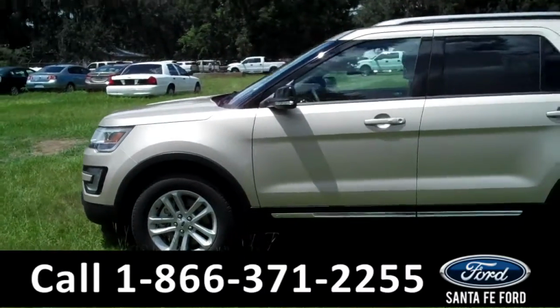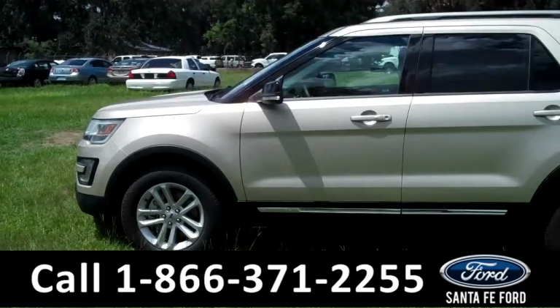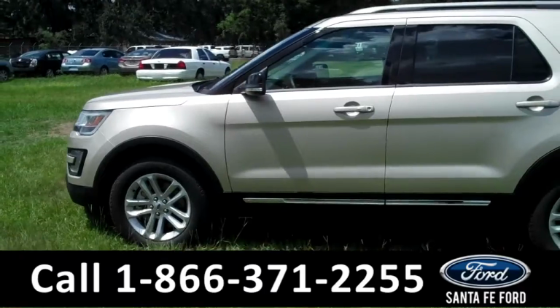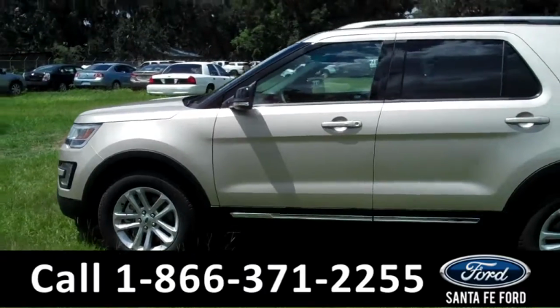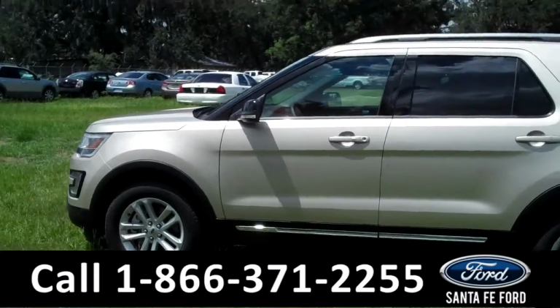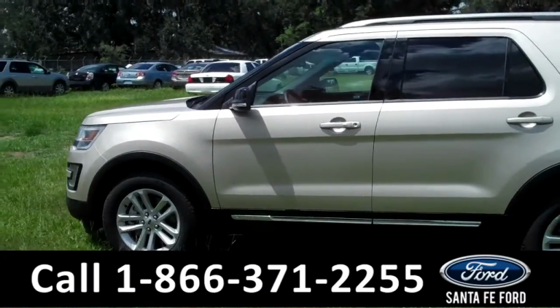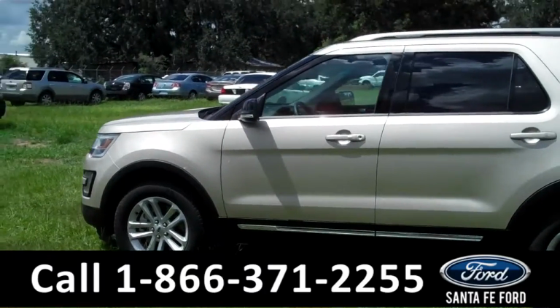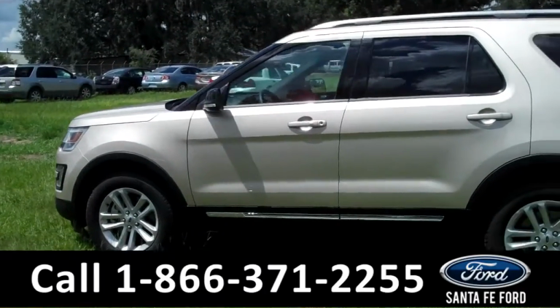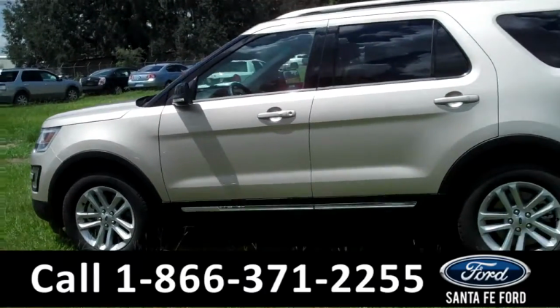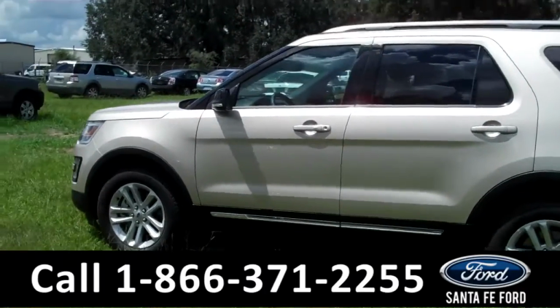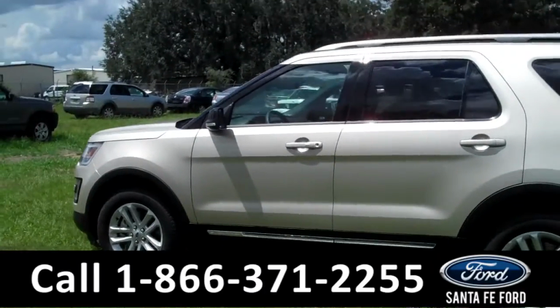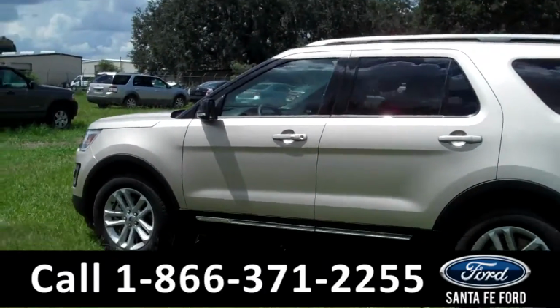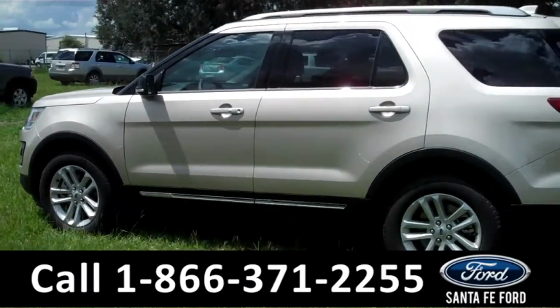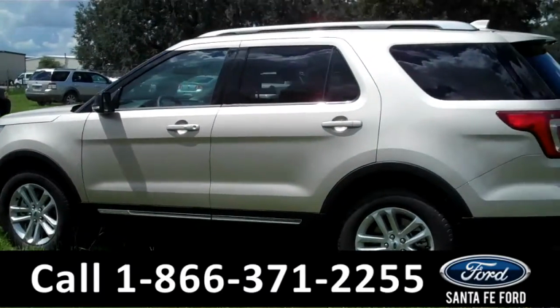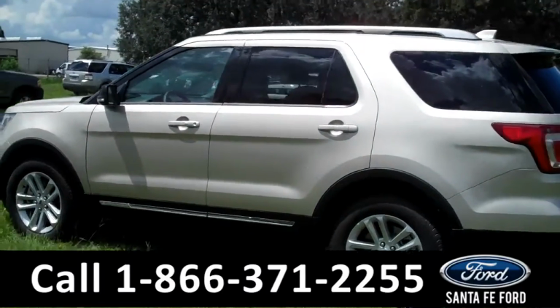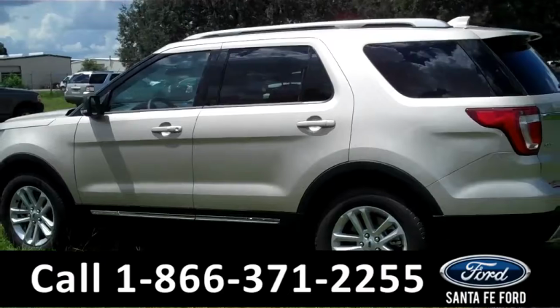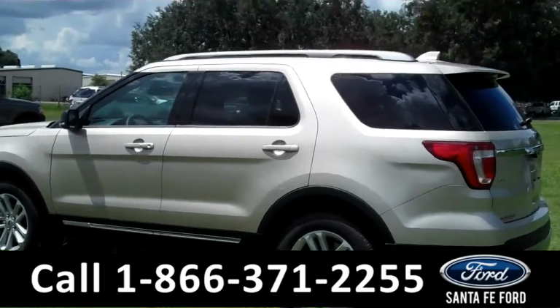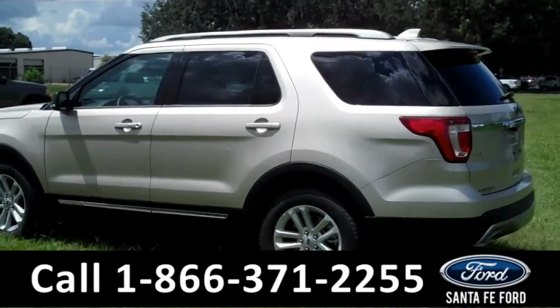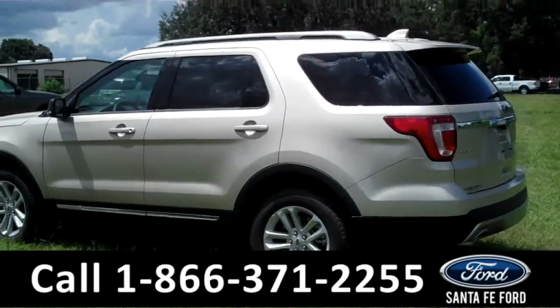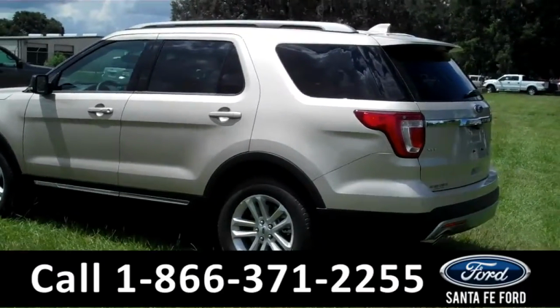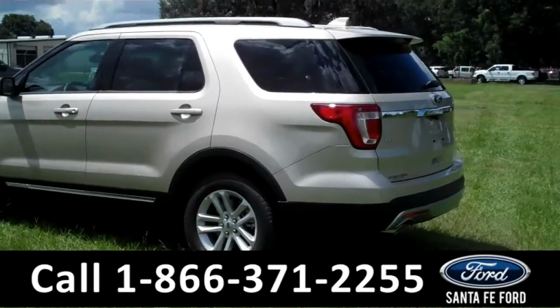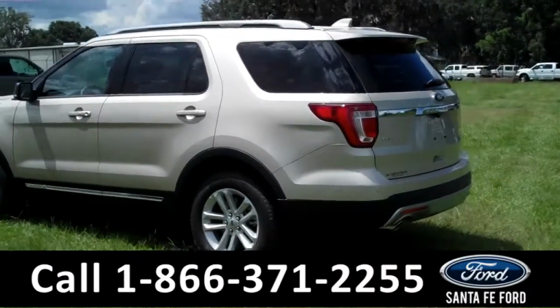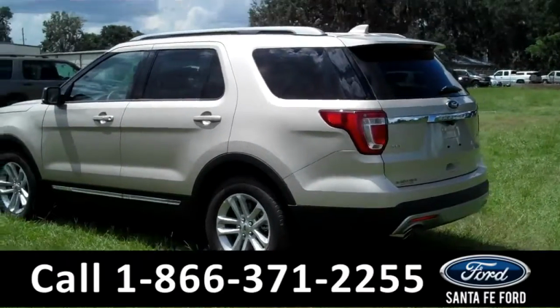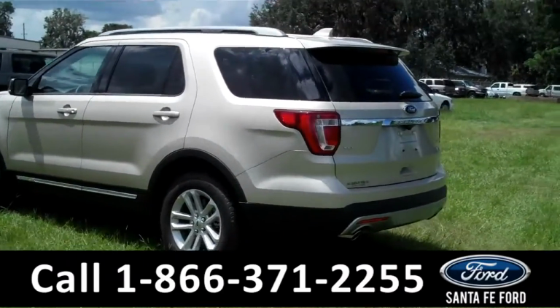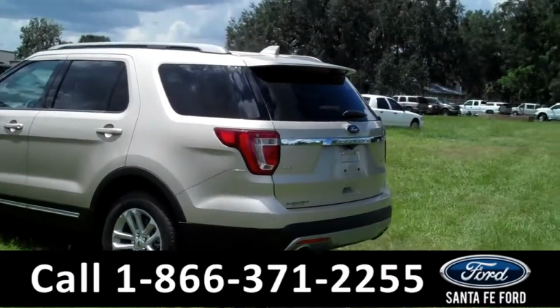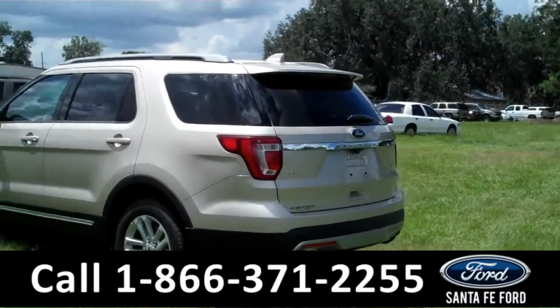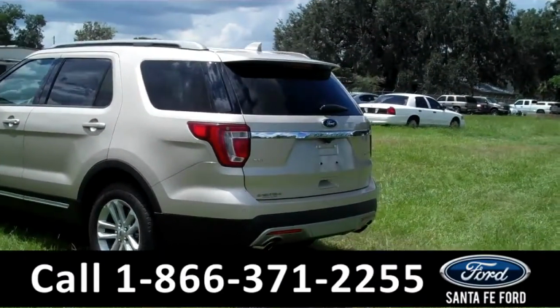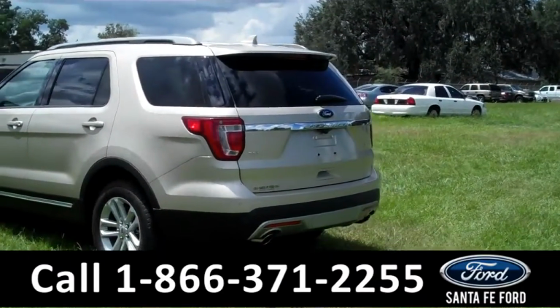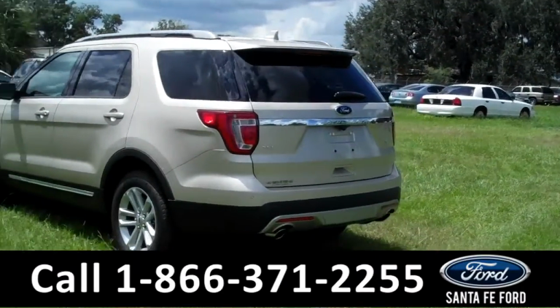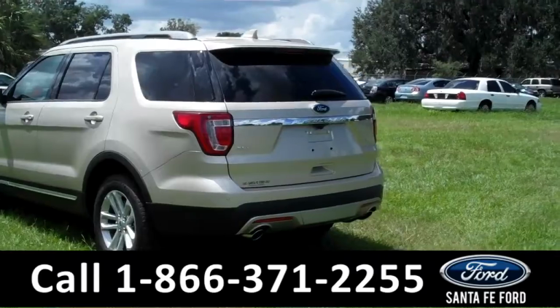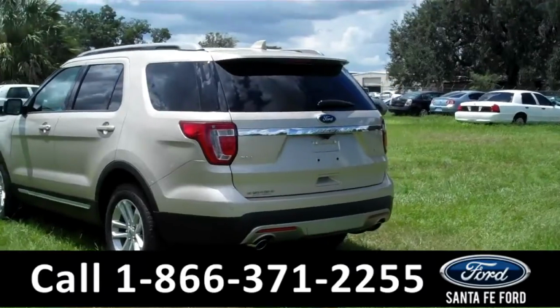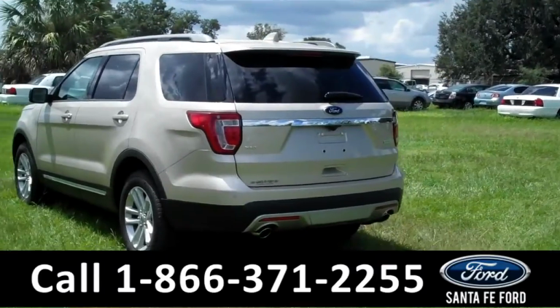We're just getting a quick look at the outside. You have your fog lights, alloy wheels, keyless entry, roof rack, tinted windows, and a spoiler. And you can't see it because the cover's on, but you also have a hitch receiver.